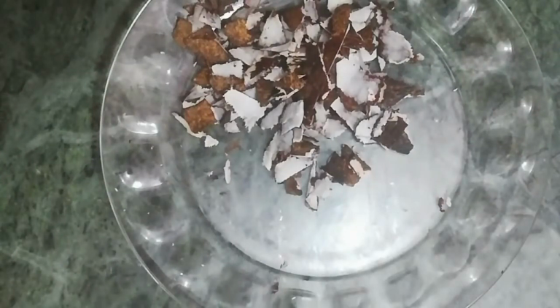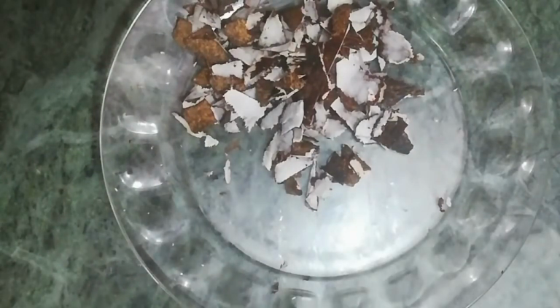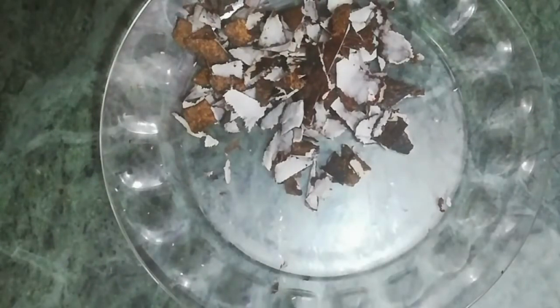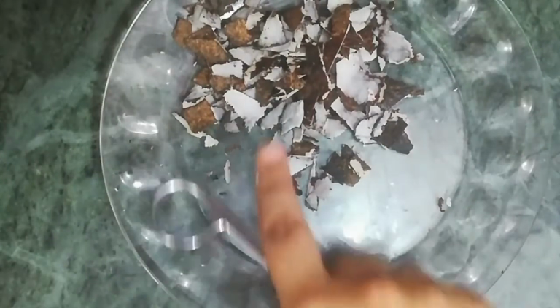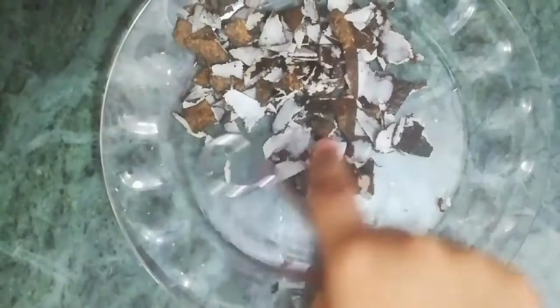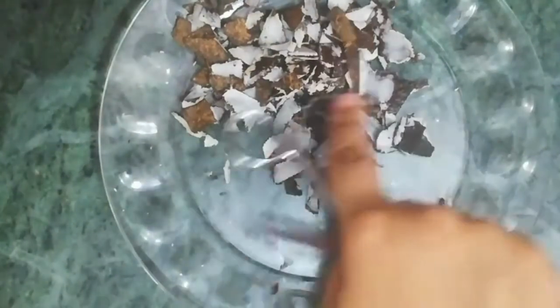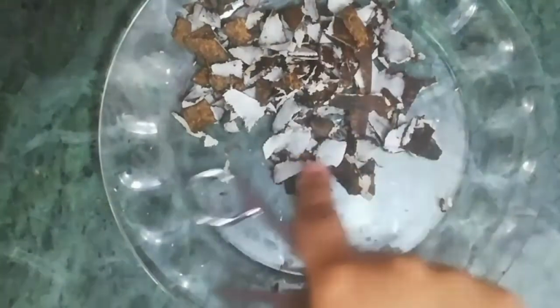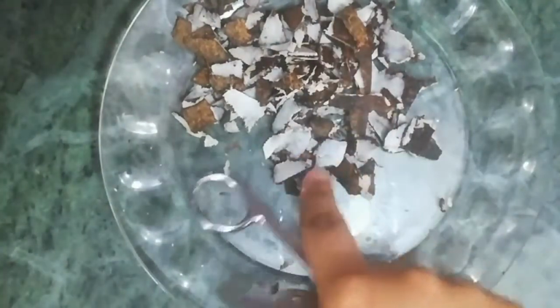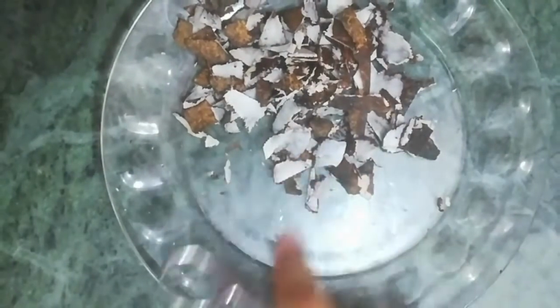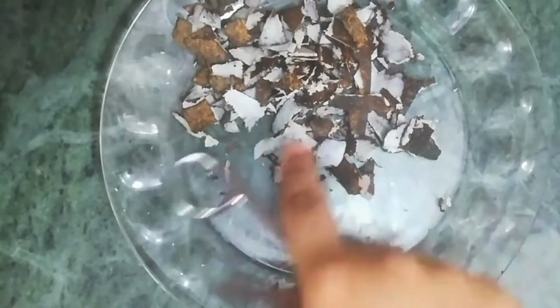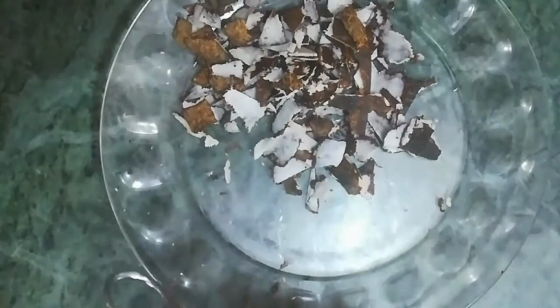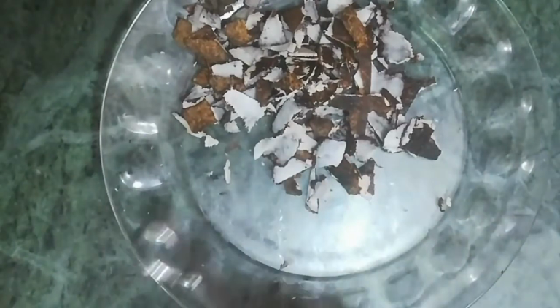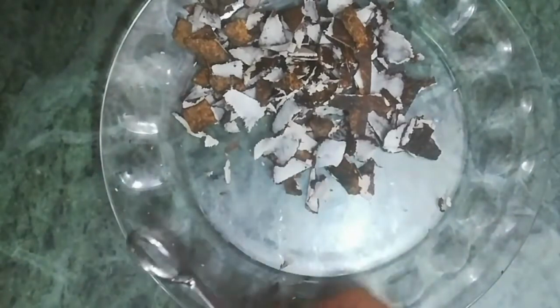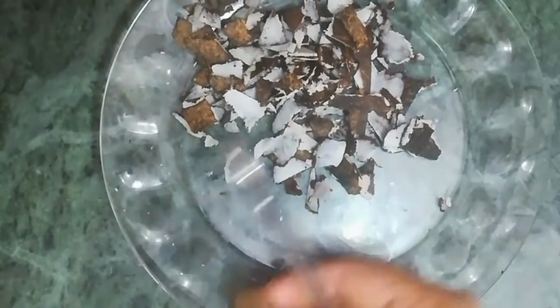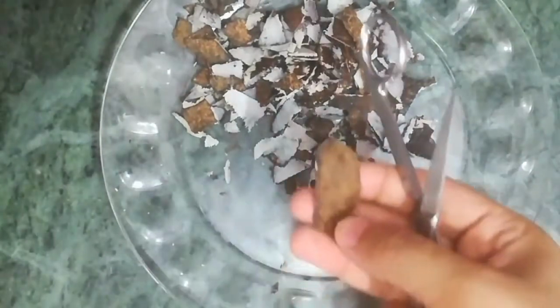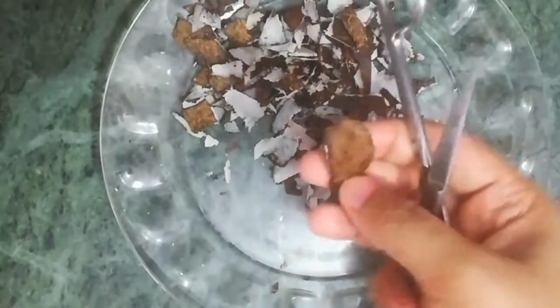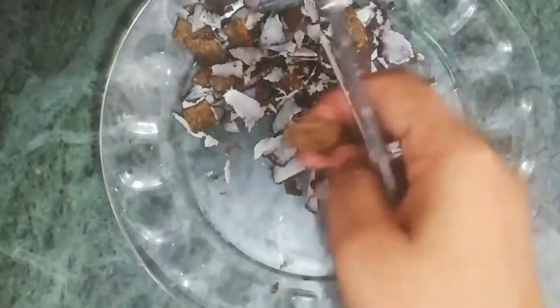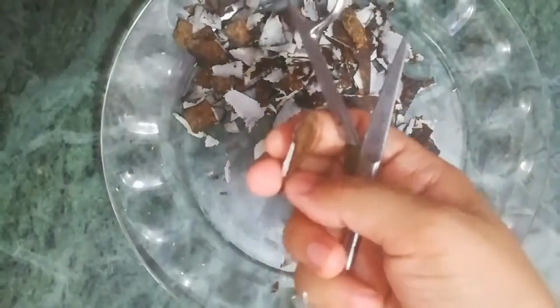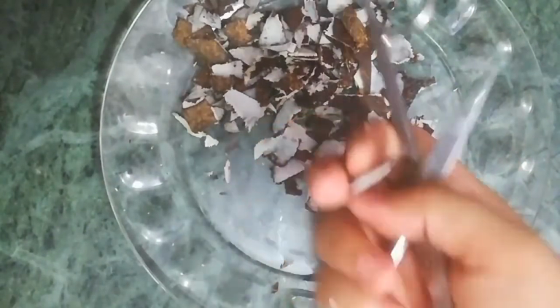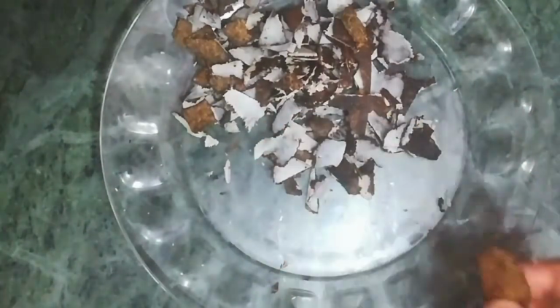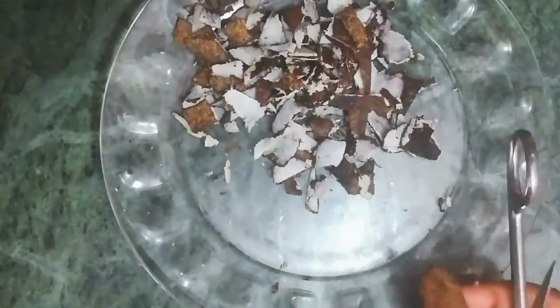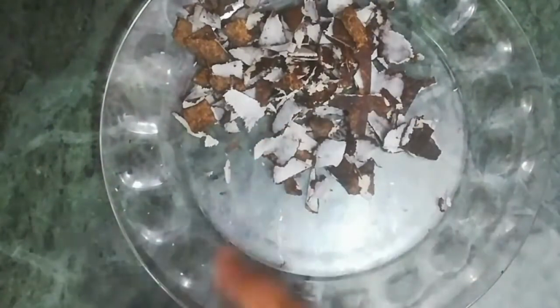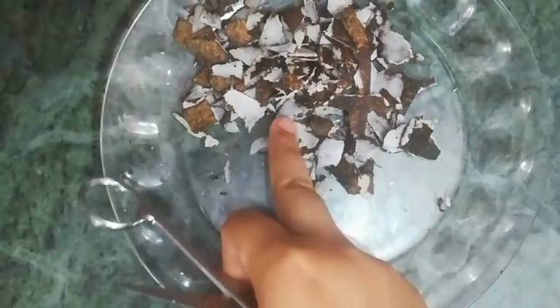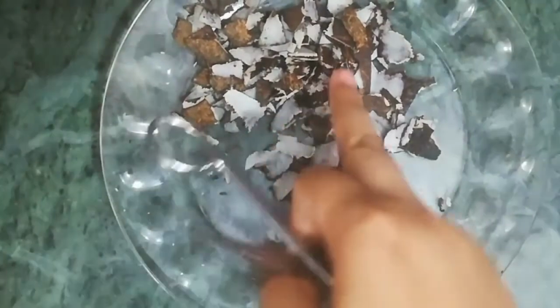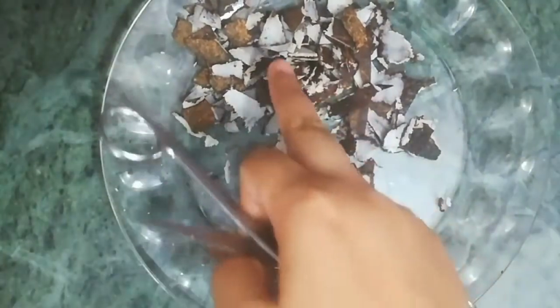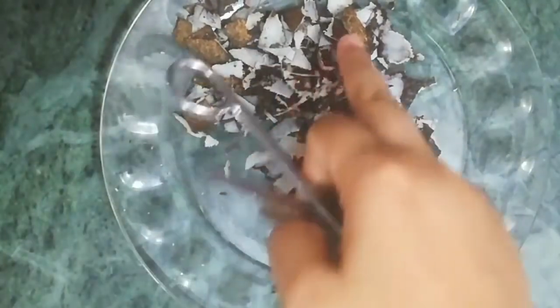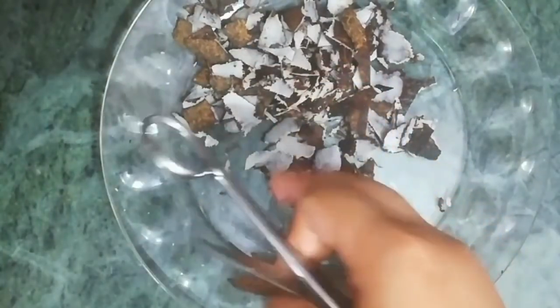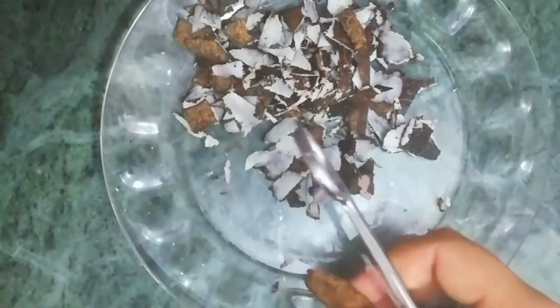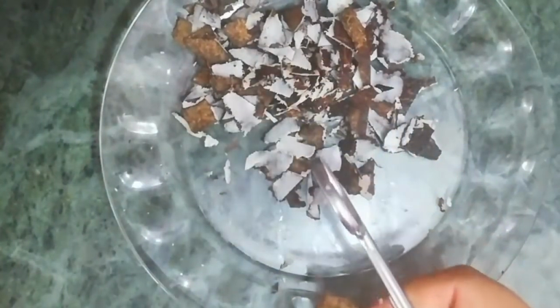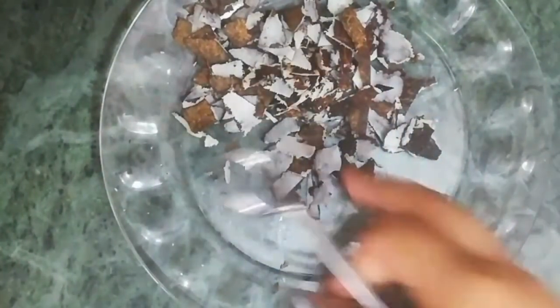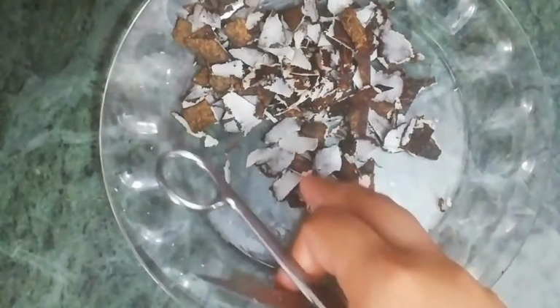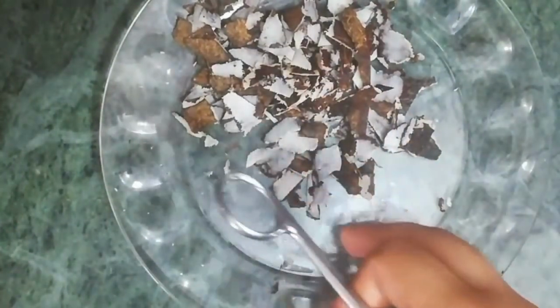Friends, this coconut shell is left over - we will not throw it away. With the help of this cutter, we will cut small heart shapes from it, which we will use for garnishing.